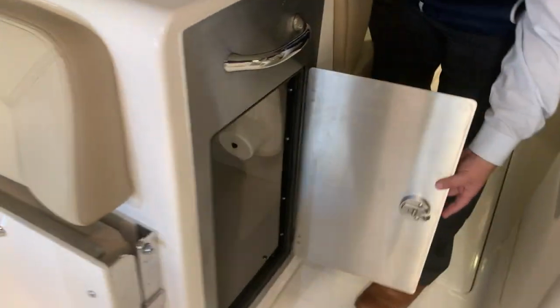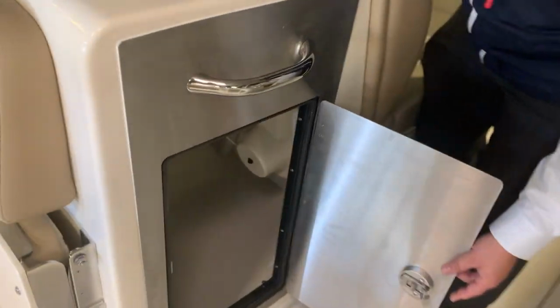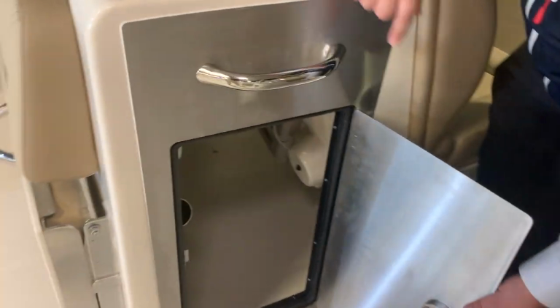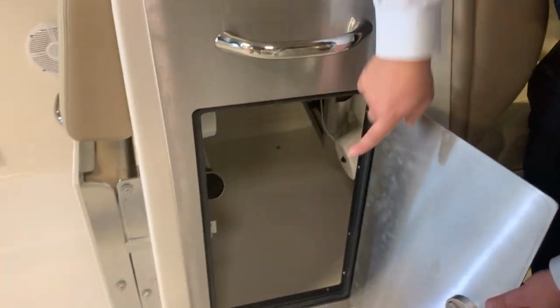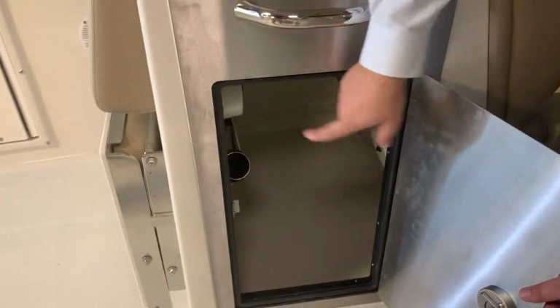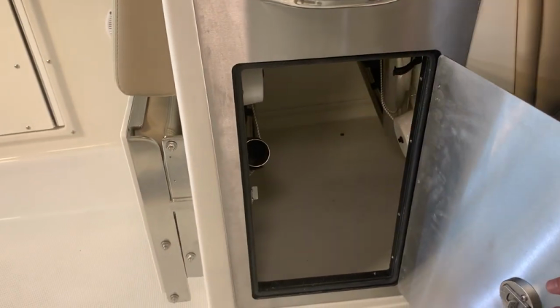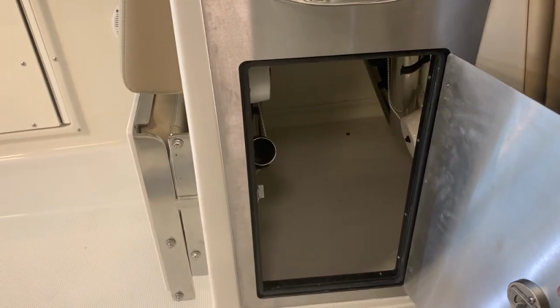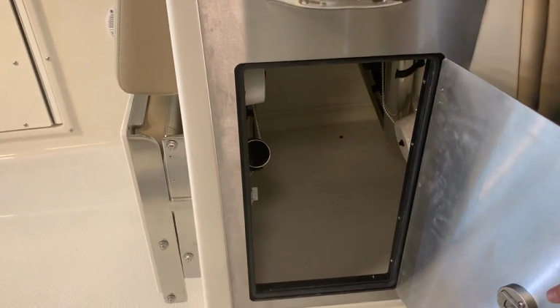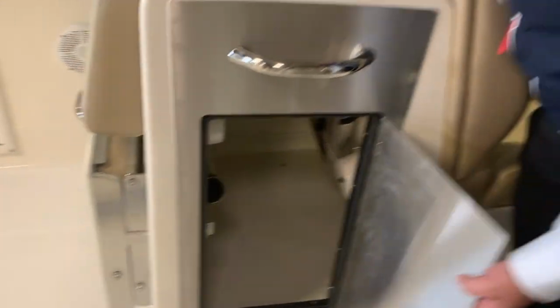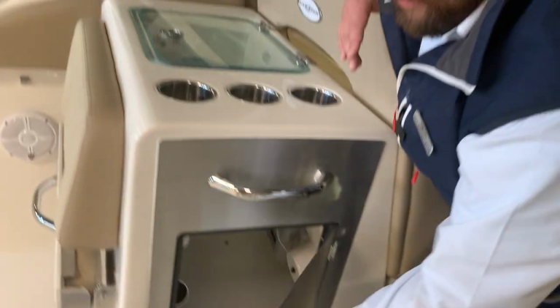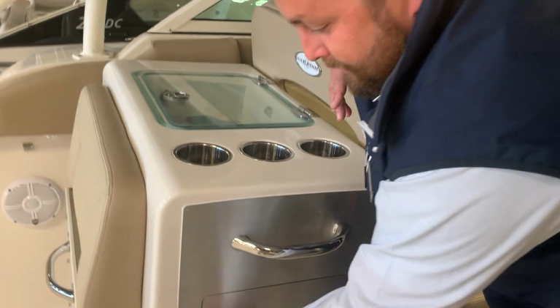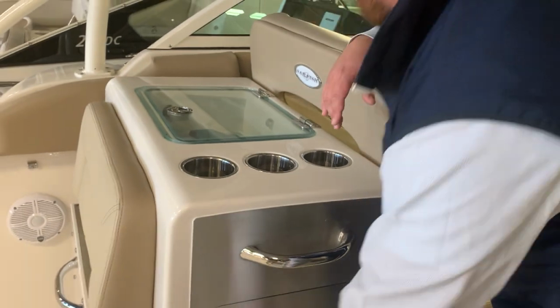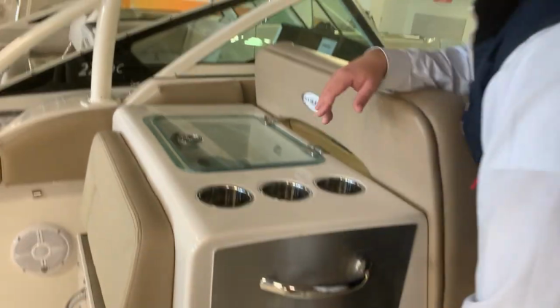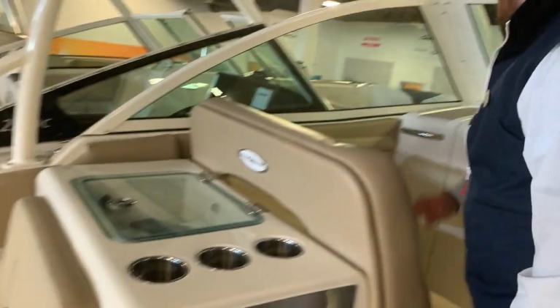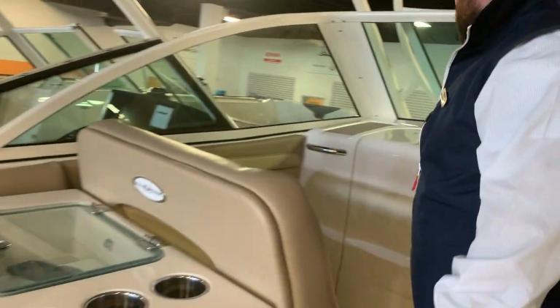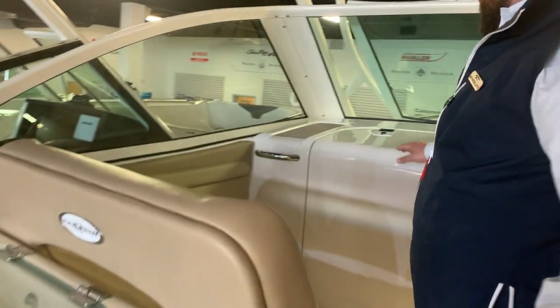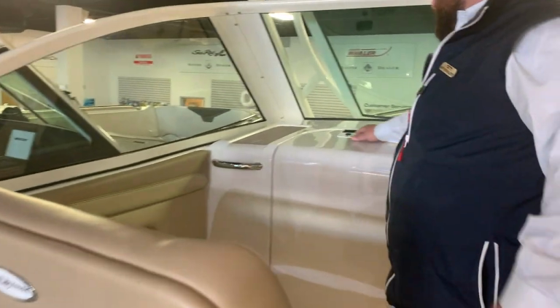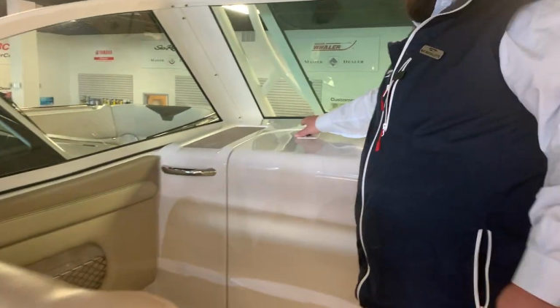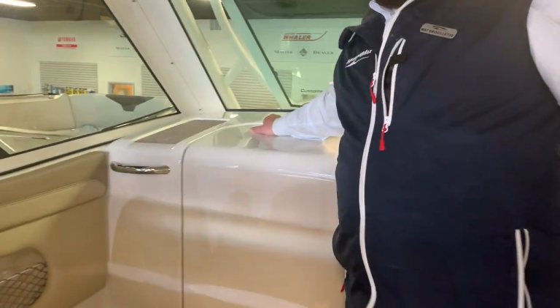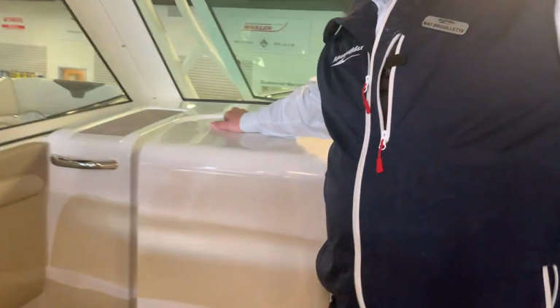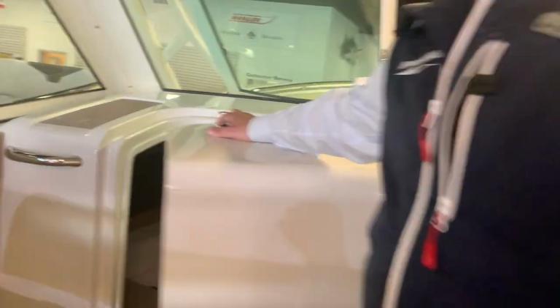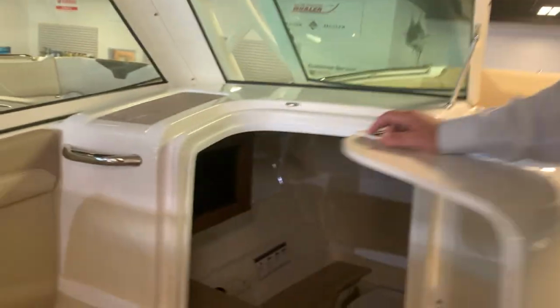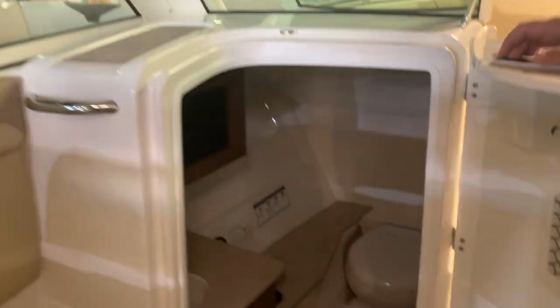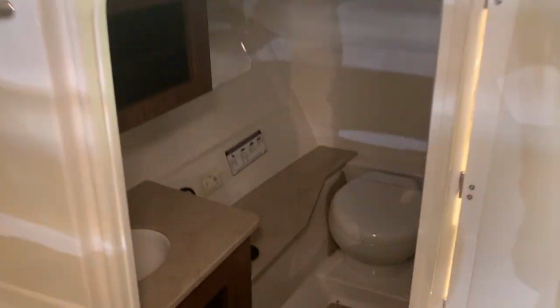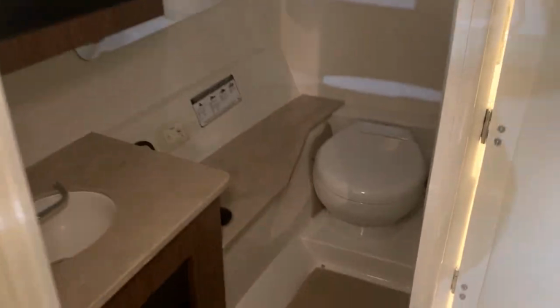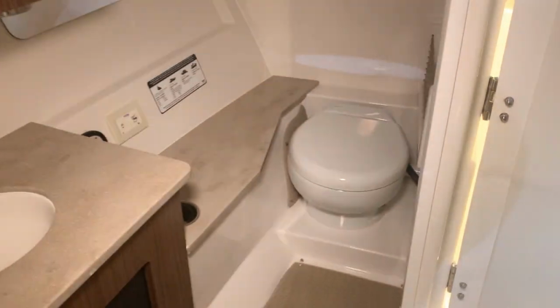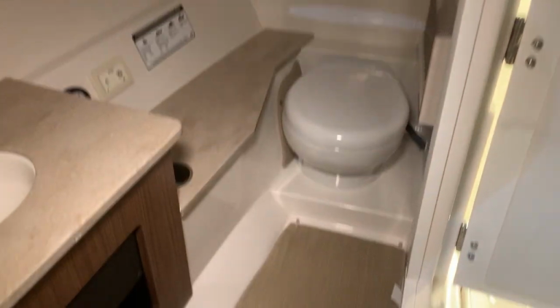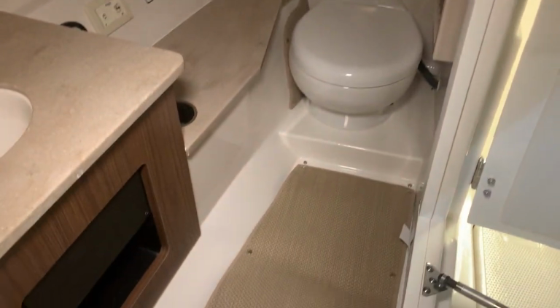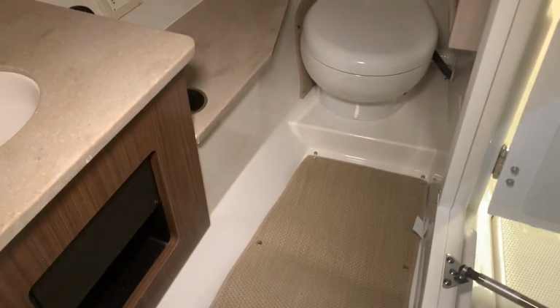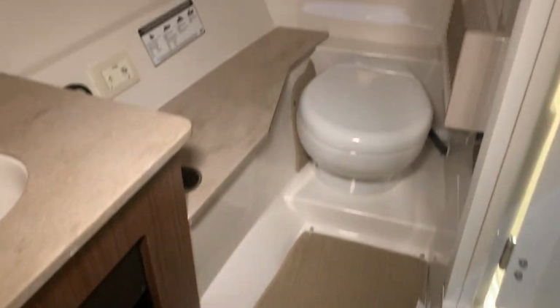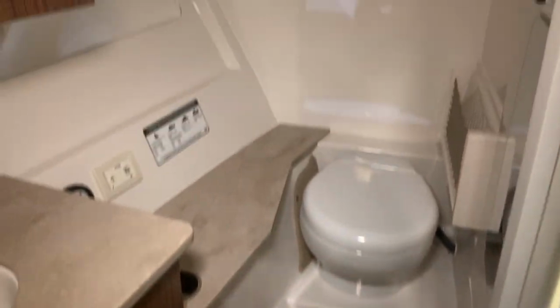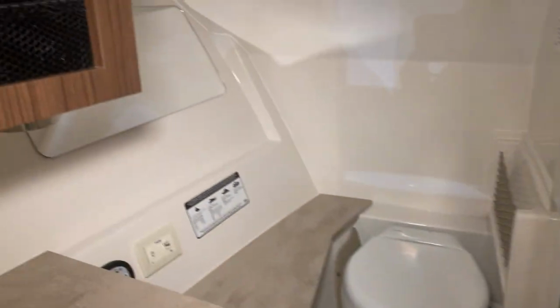There's also a lot of storage down here as well. That table I was talking about stores right there — very convenient. Down here you're going to see a huge head for a 32-foot boat, with another sink inside.